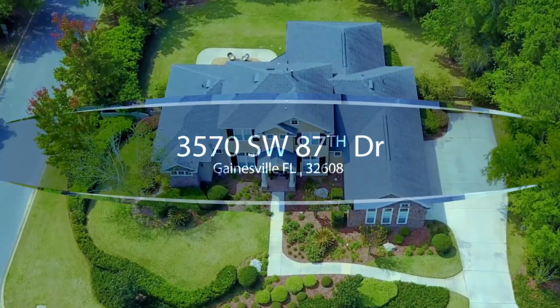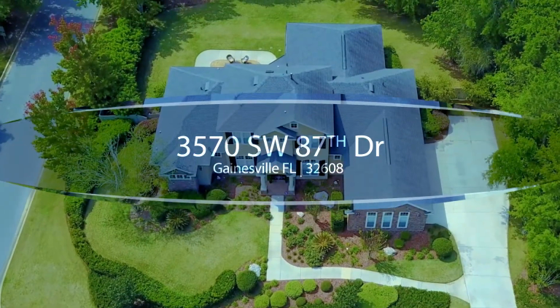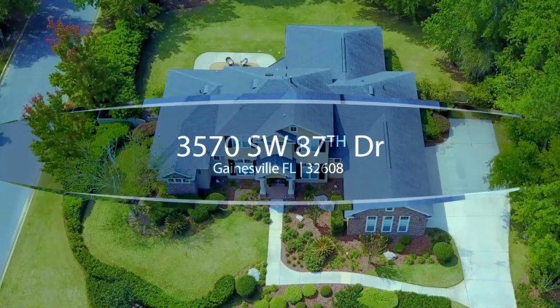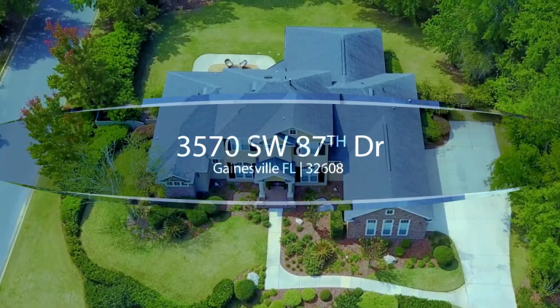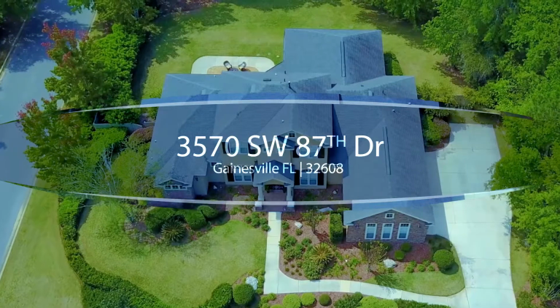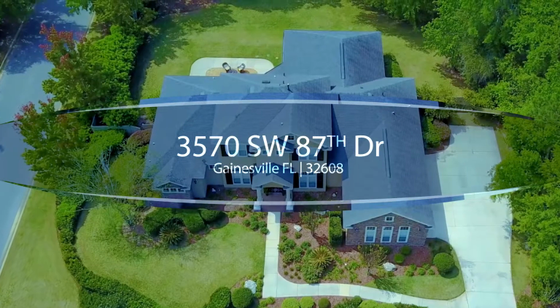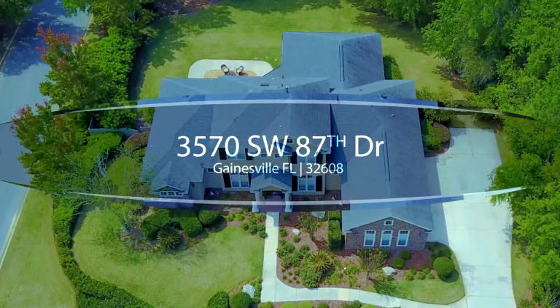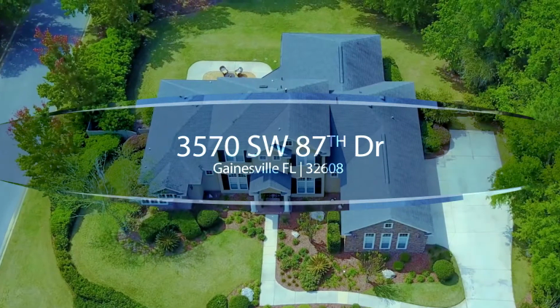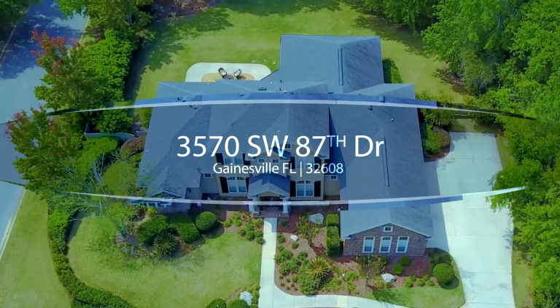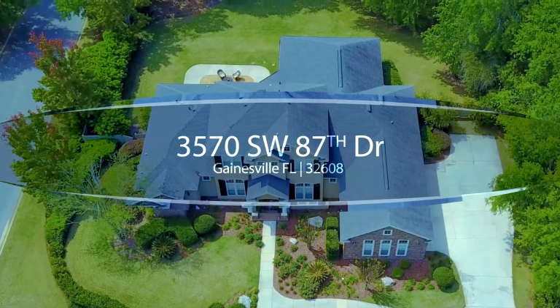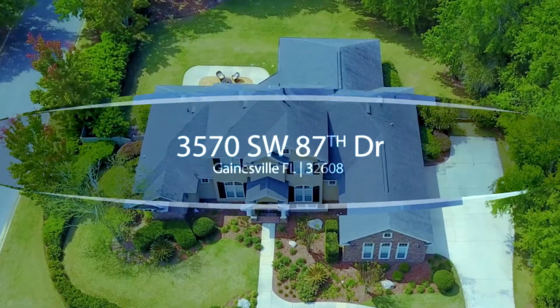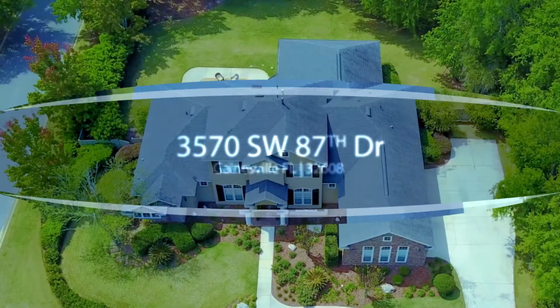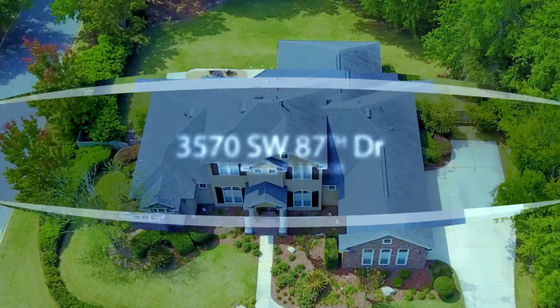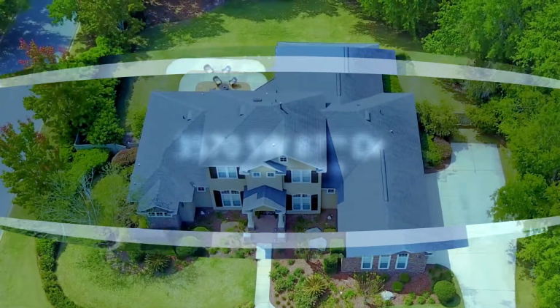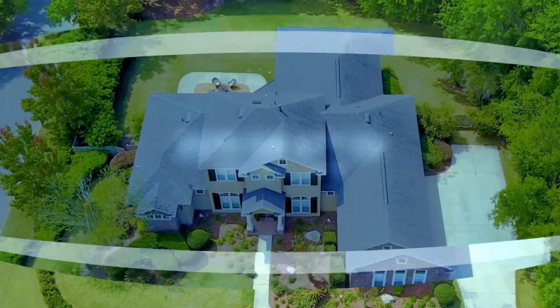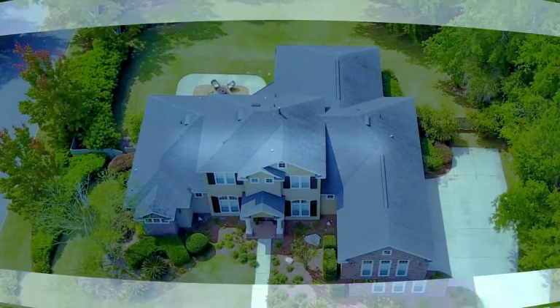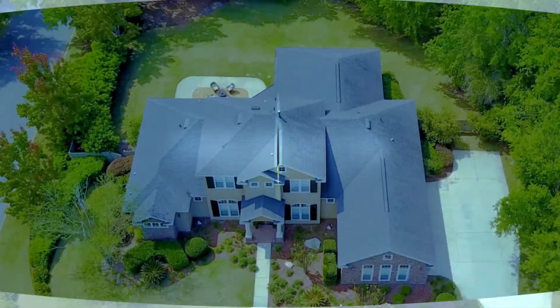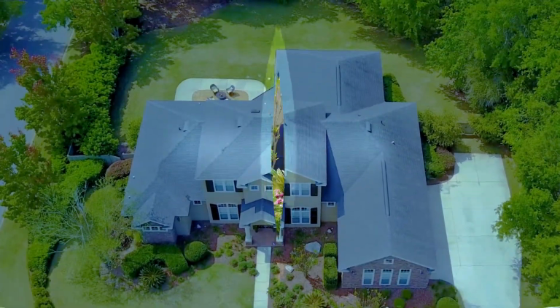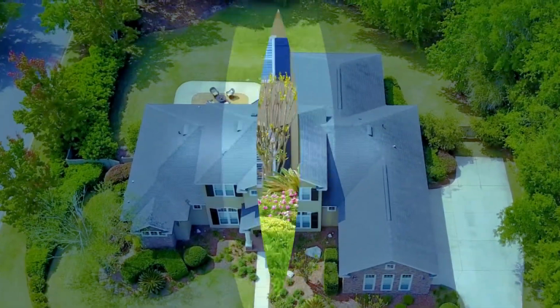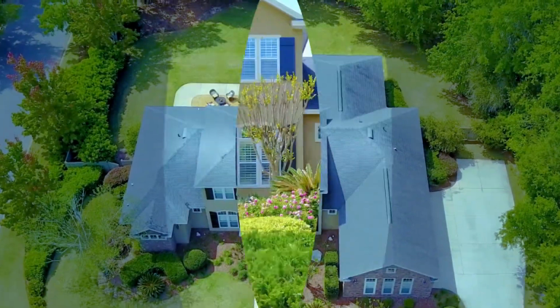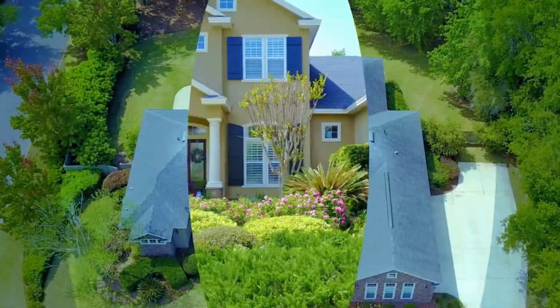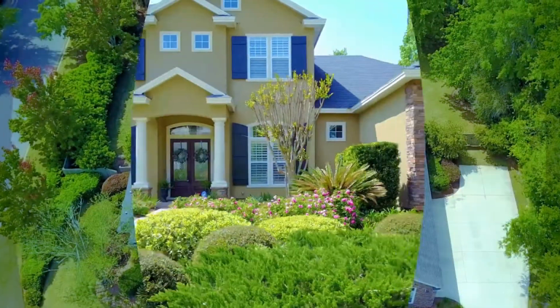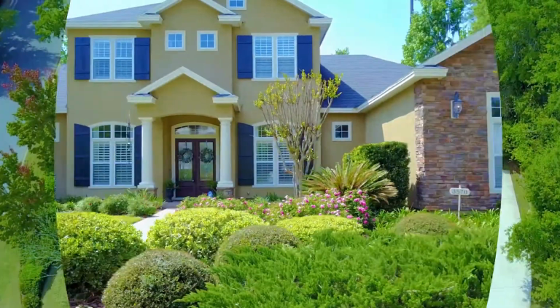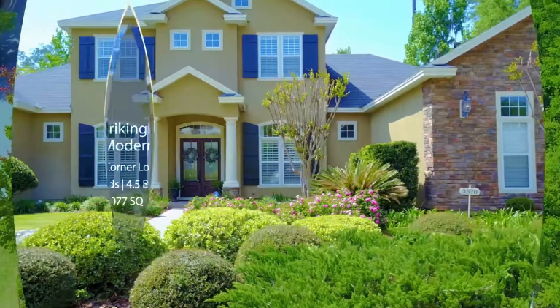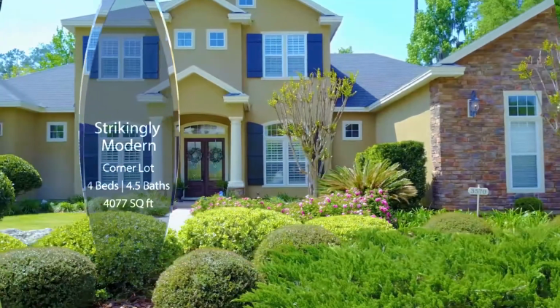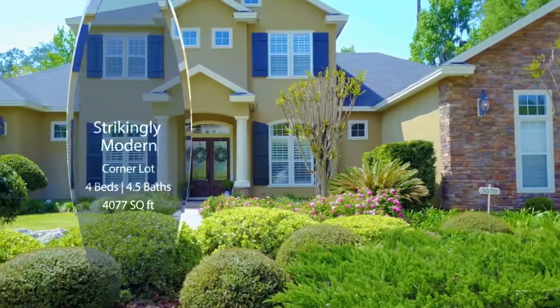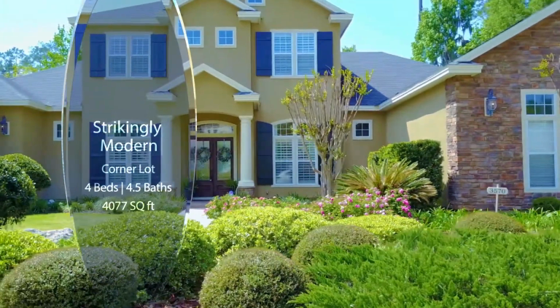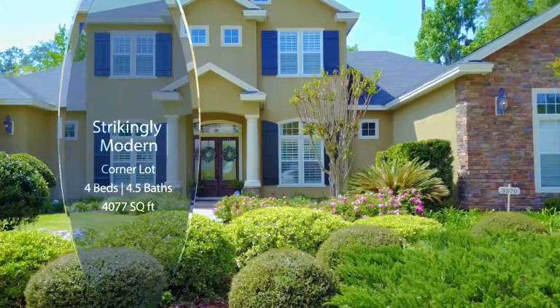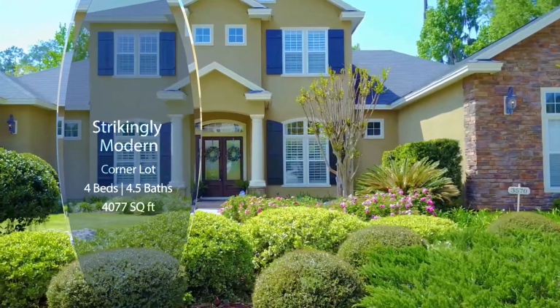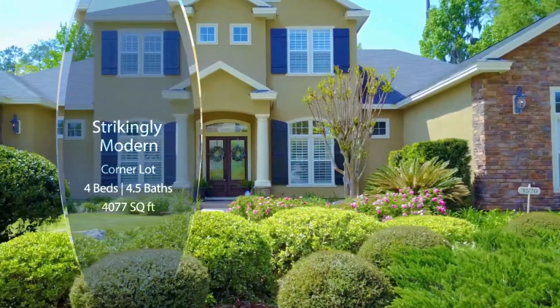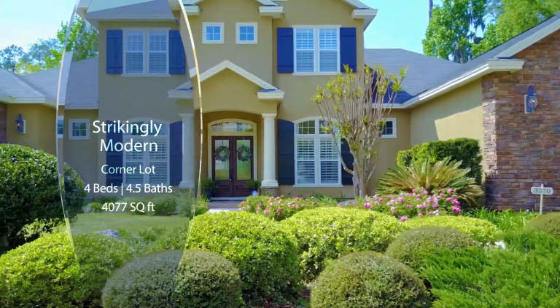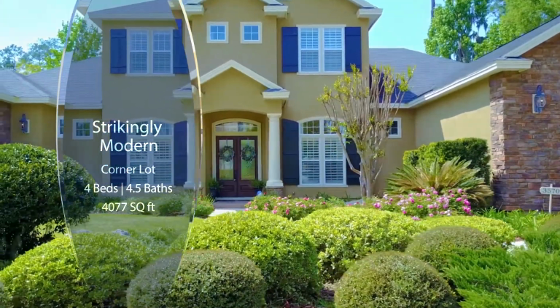Fall in love with this incredible four-bedroom, four-and-a-half bath home nestled on a corner lot in the lovely Millington Community in Hale Plantation.